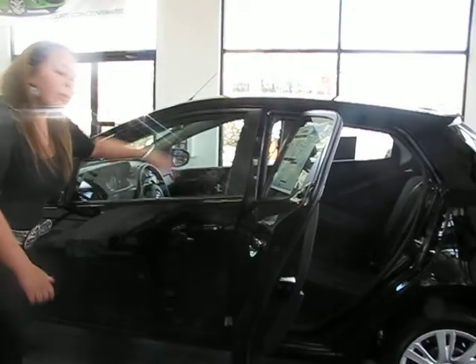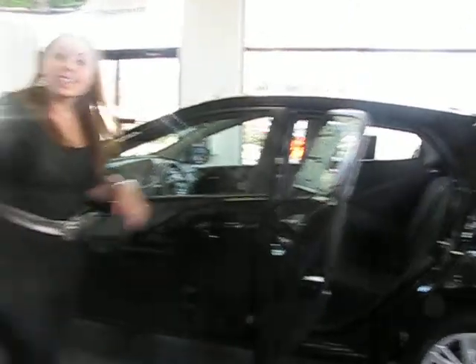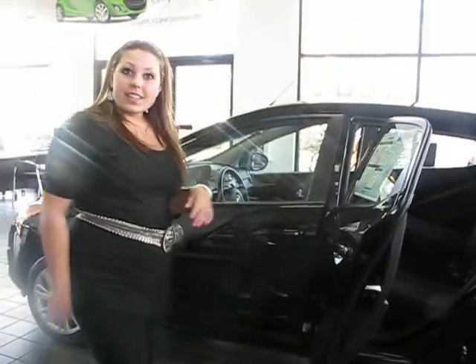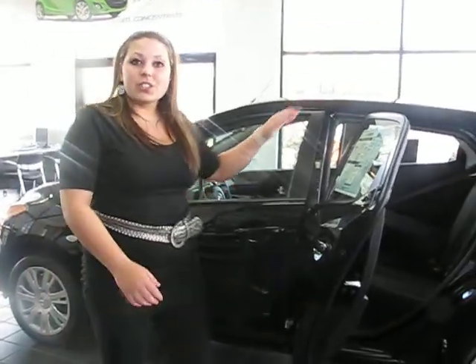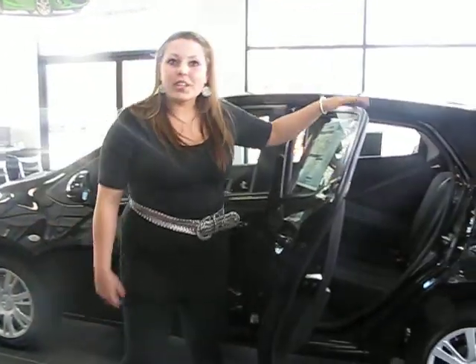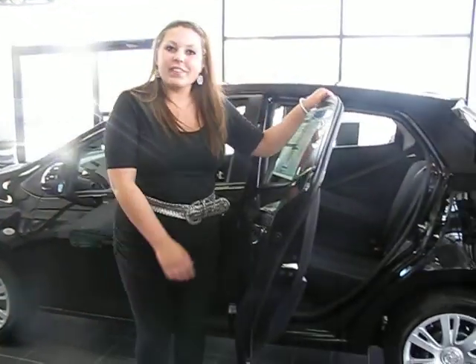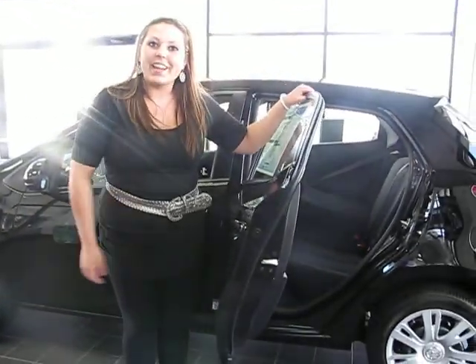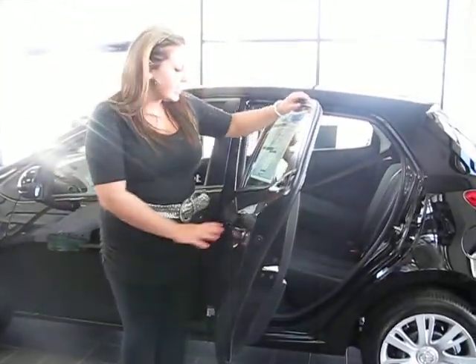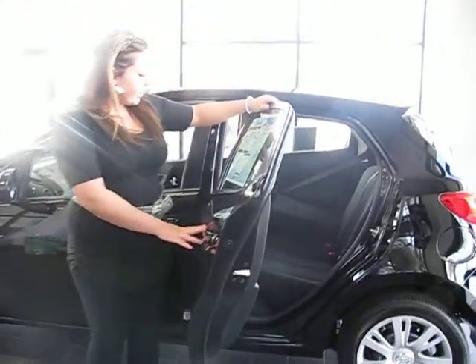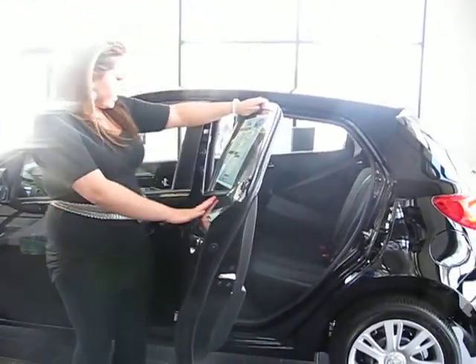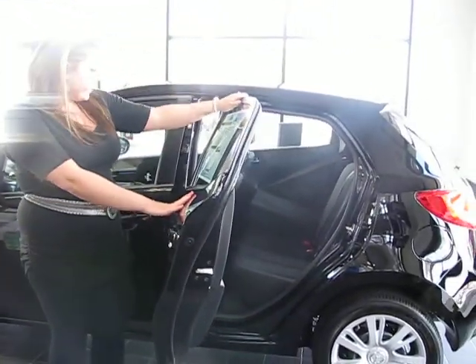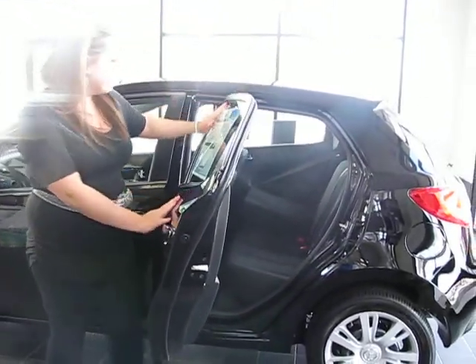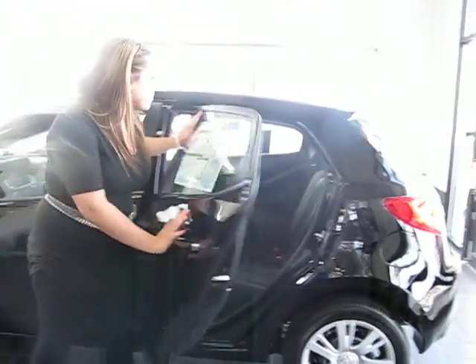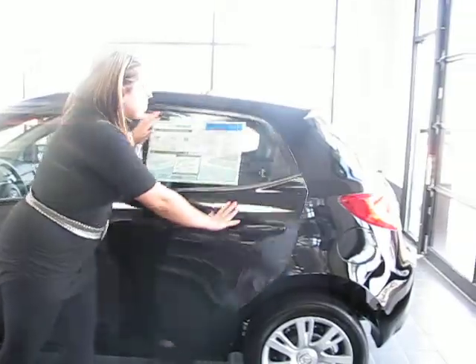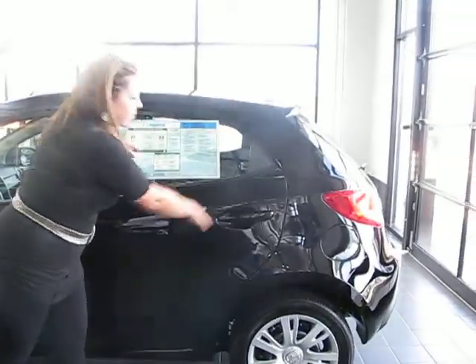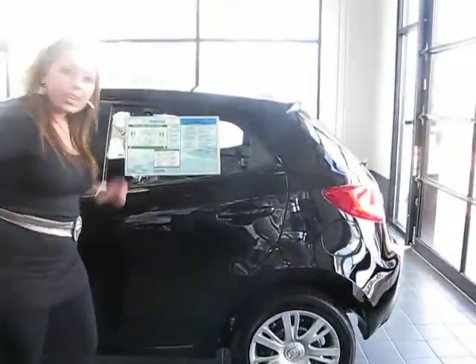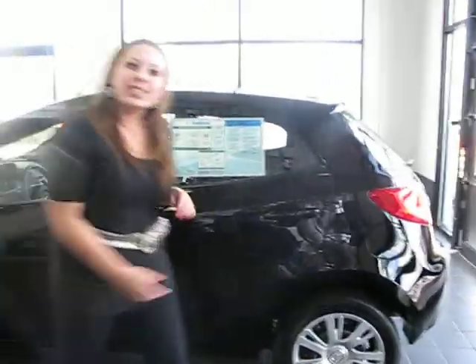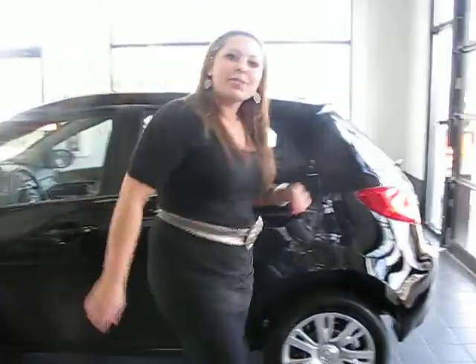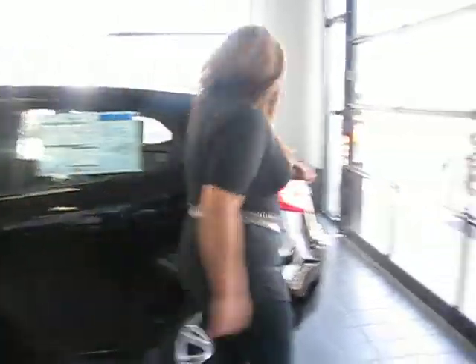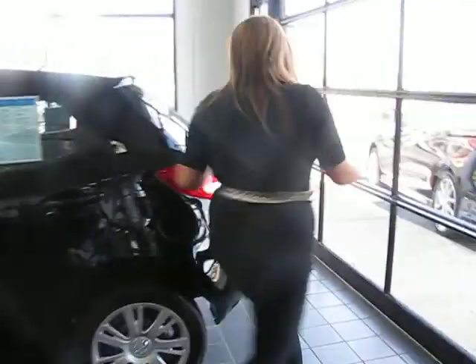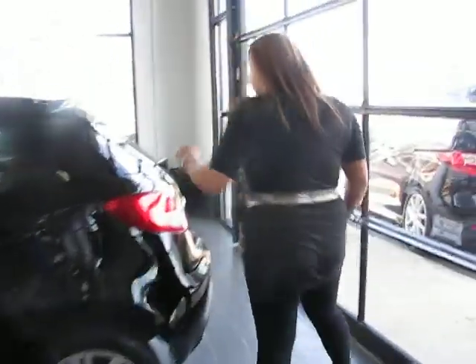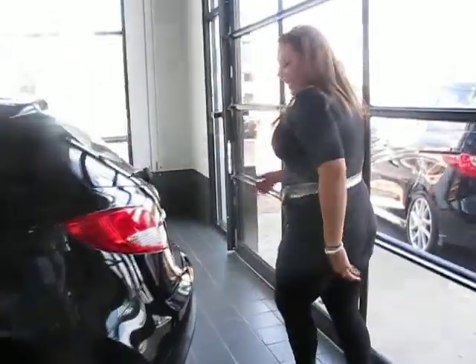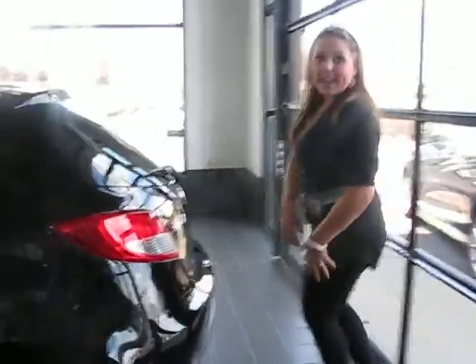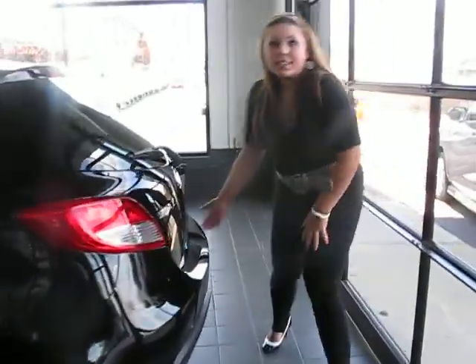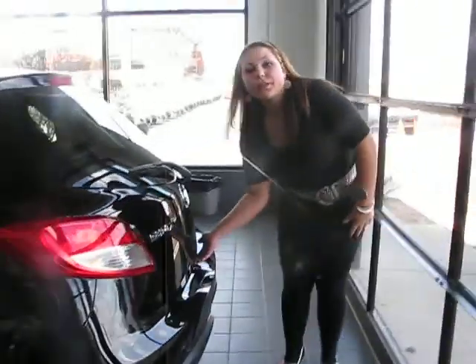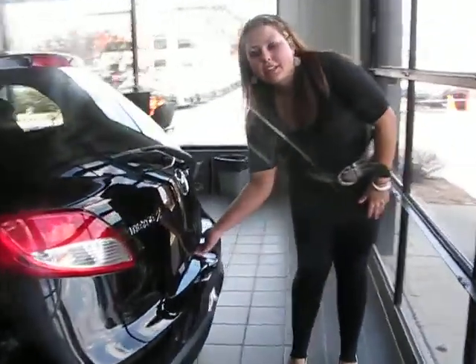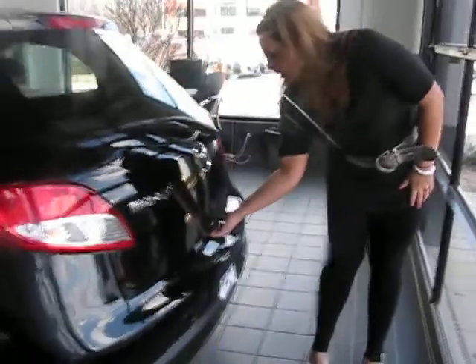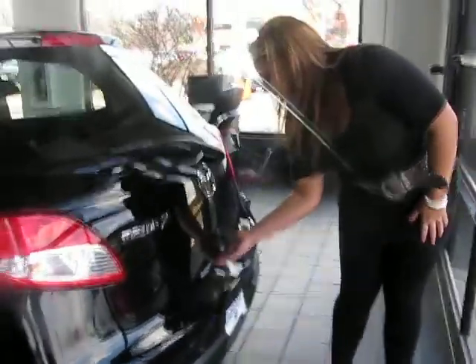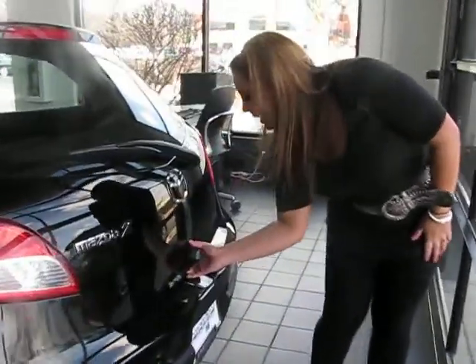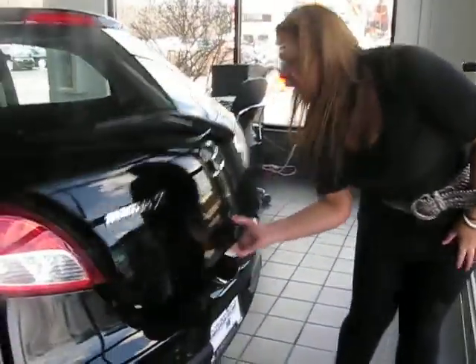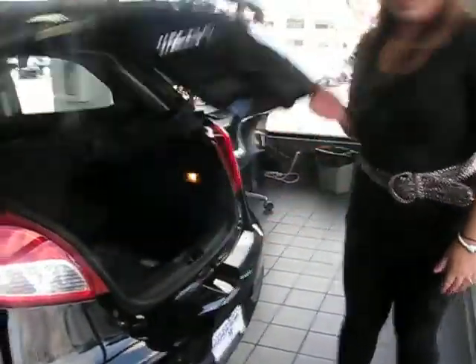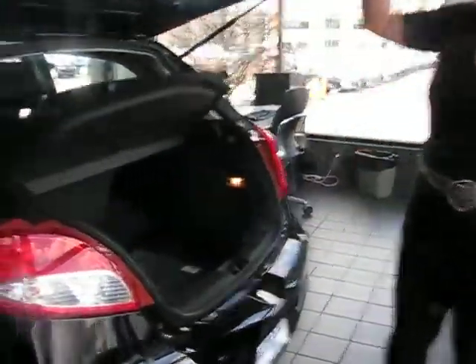Masa is known for its safety rating. Very sweet vehicle. Also, as you can see, we'll come around. And like the Masa 3, it does have a hatchback.